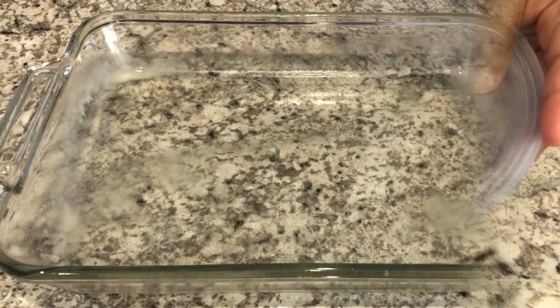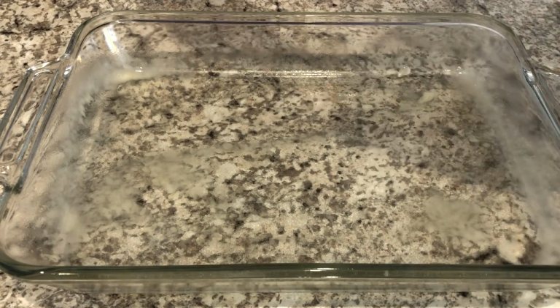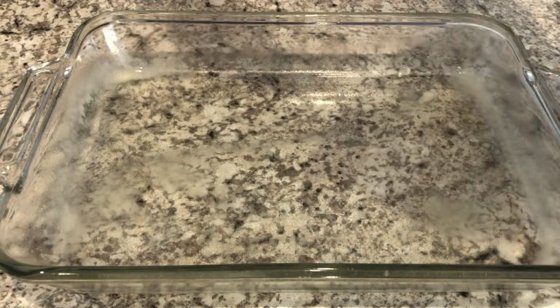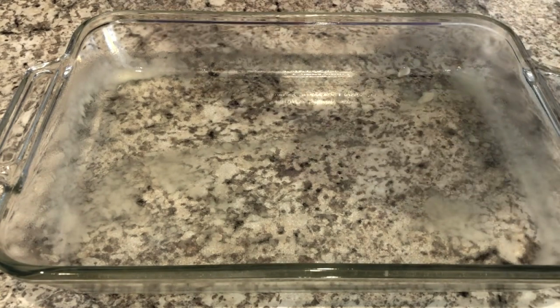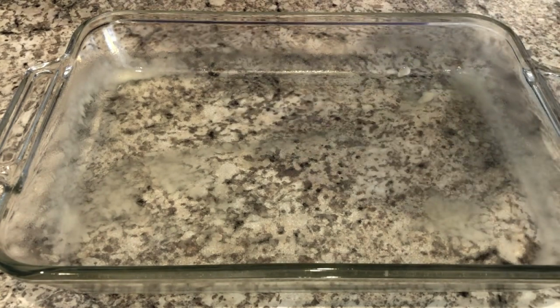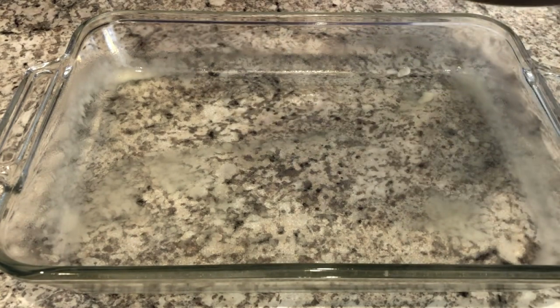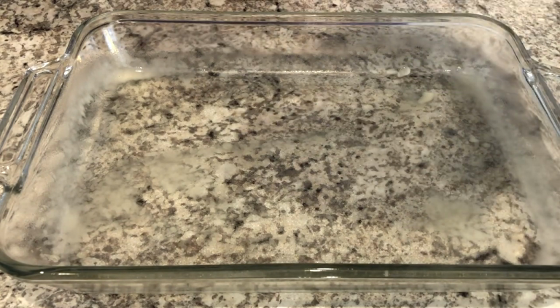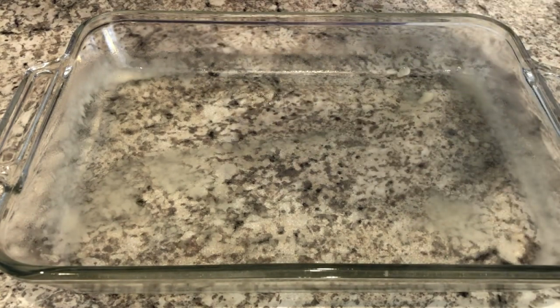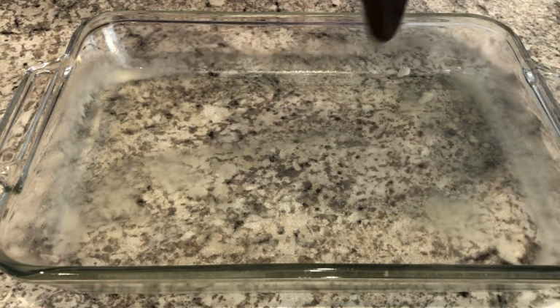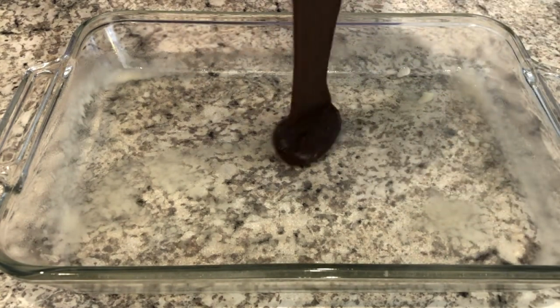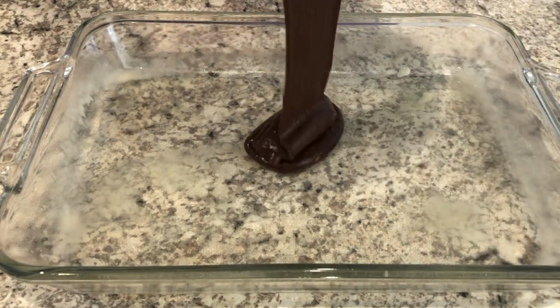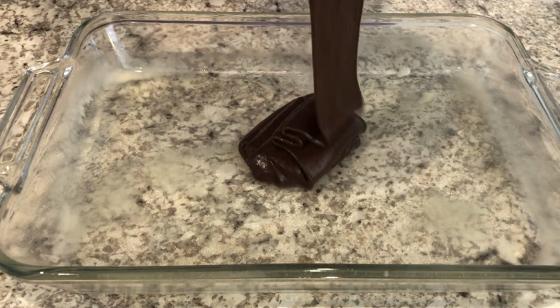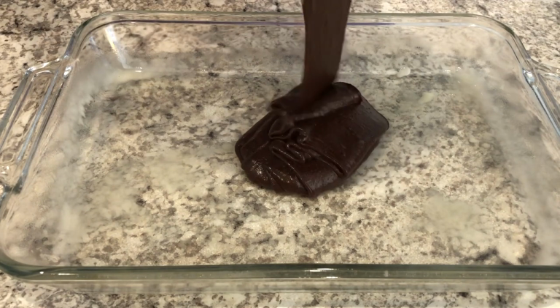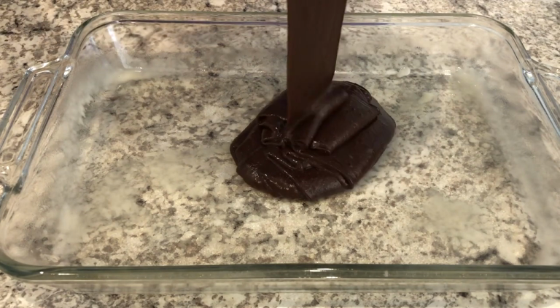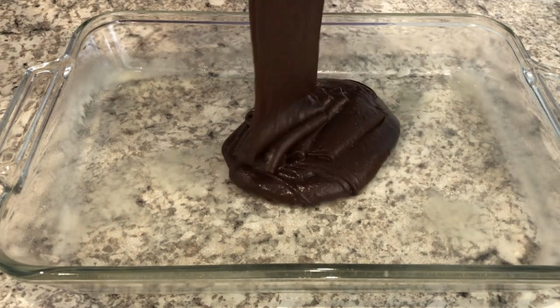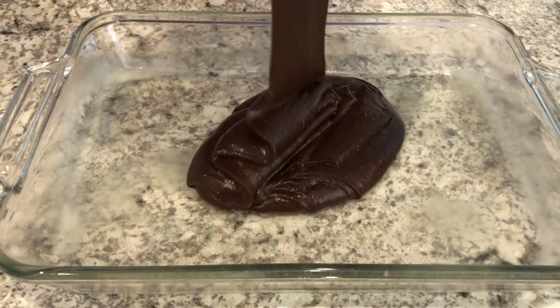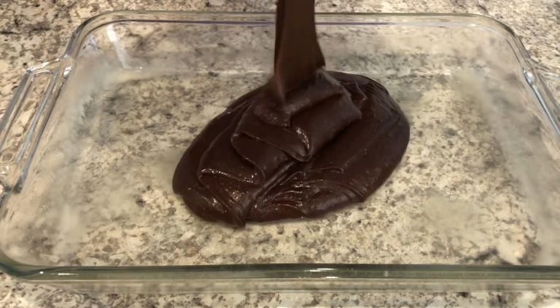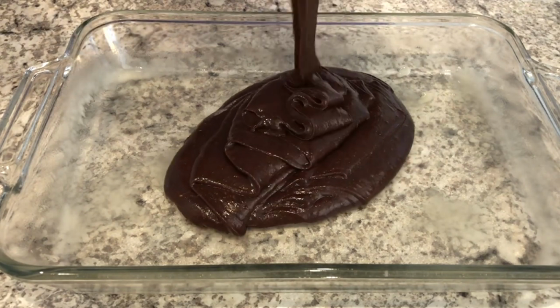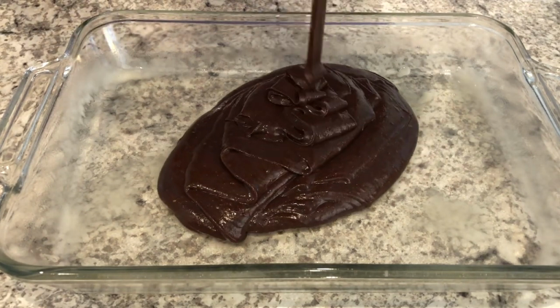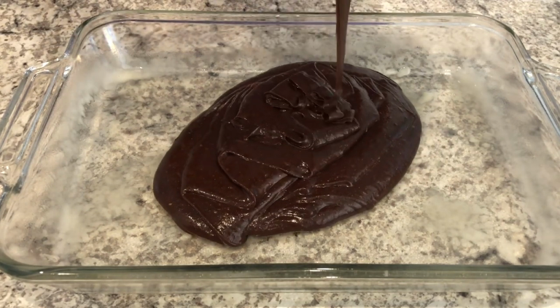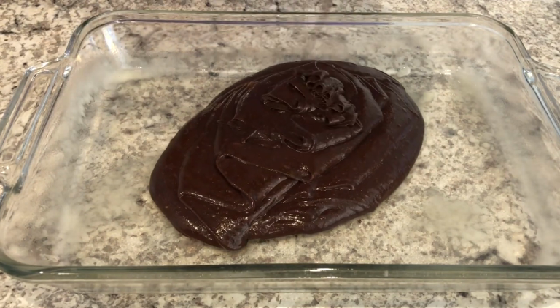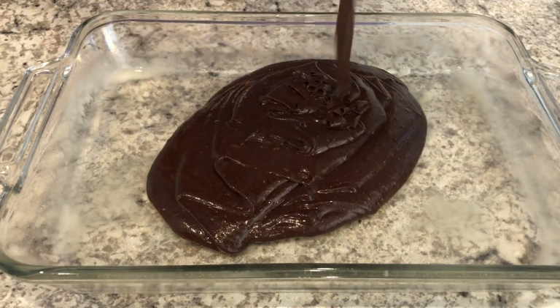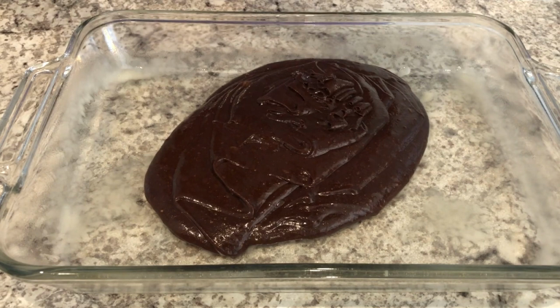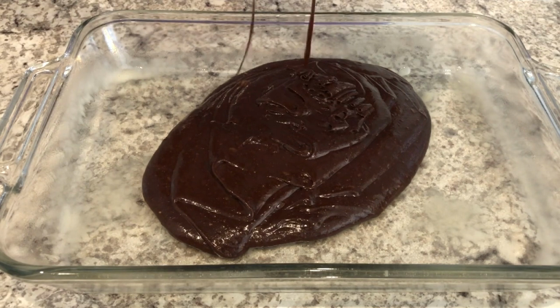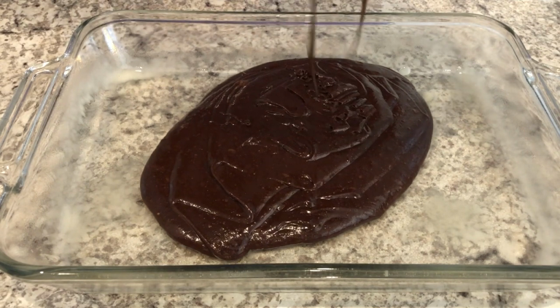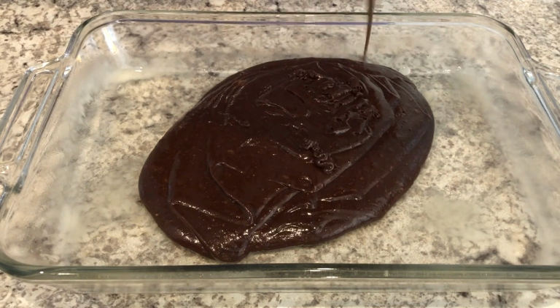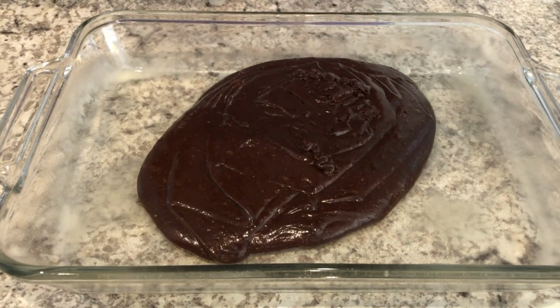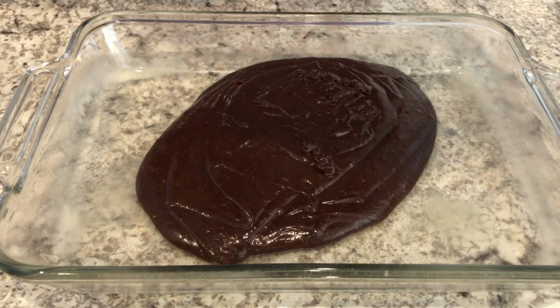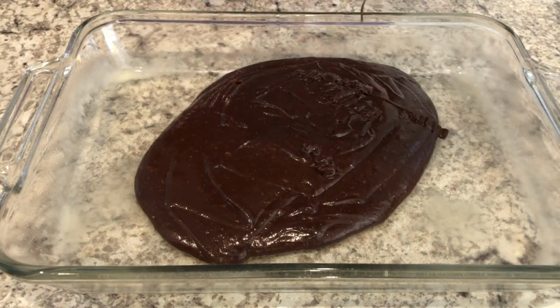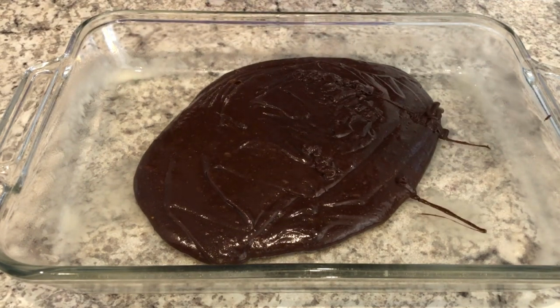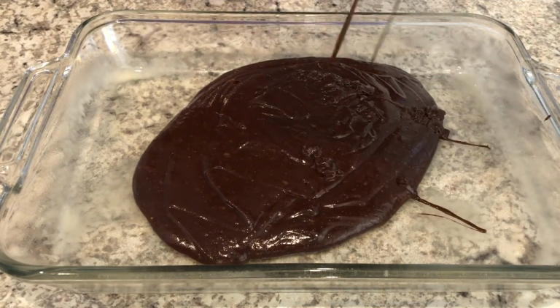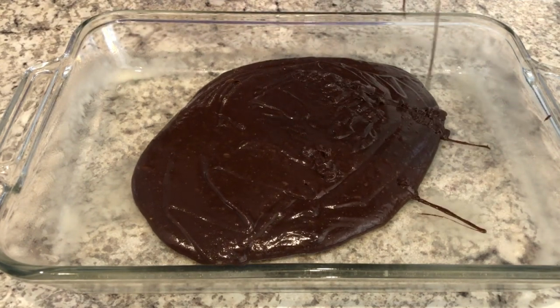I've got my batter all mixed up and I've got my pan greased. Once these have baked, I'm going to let them cool completely before I can move on to the next steps.